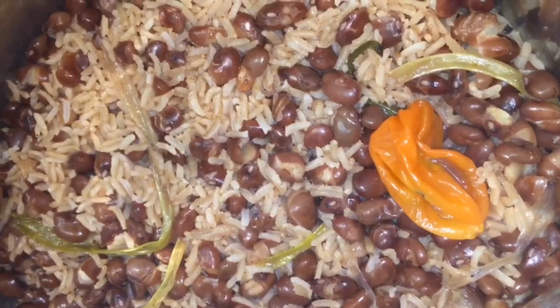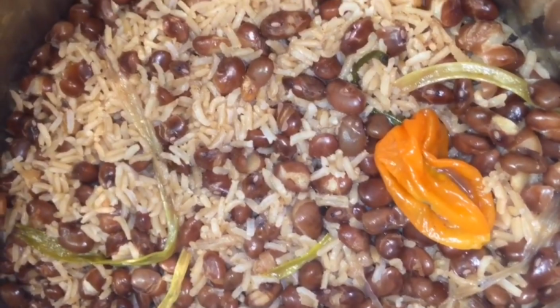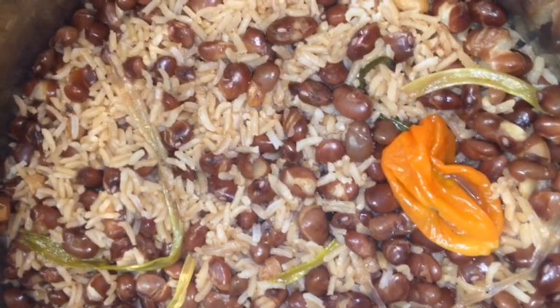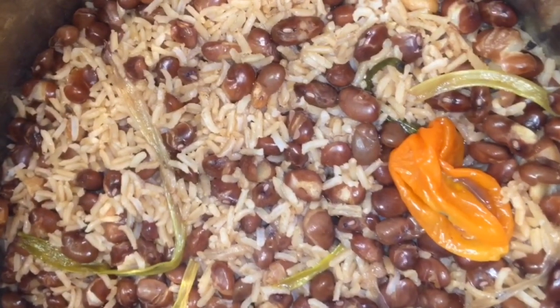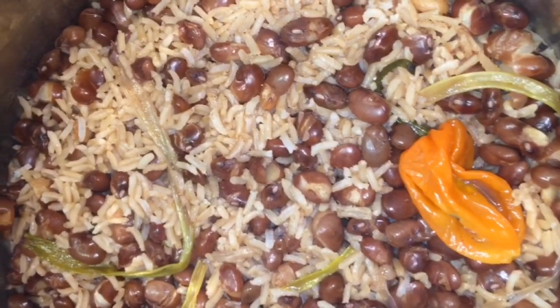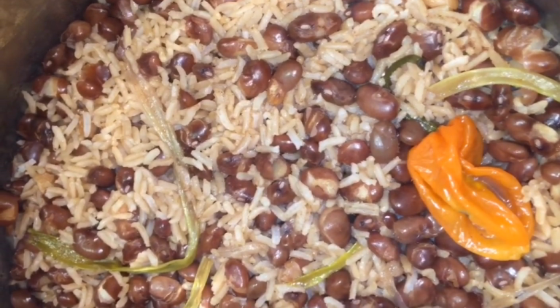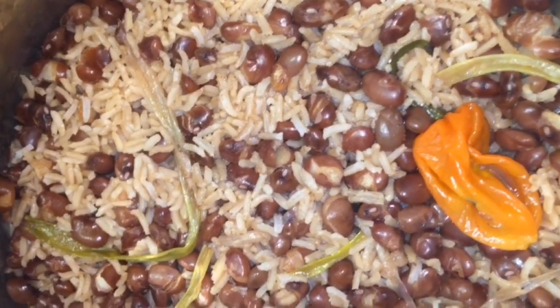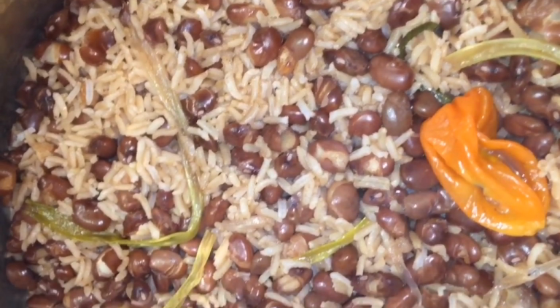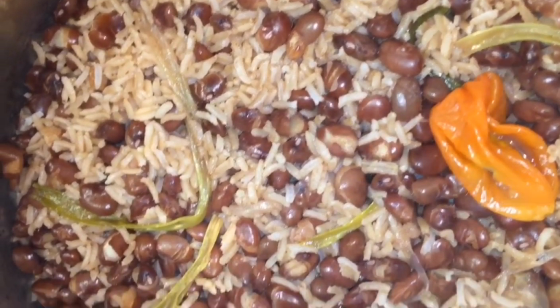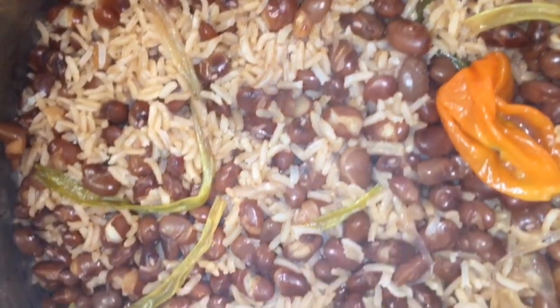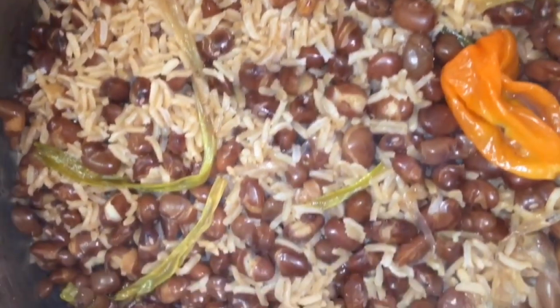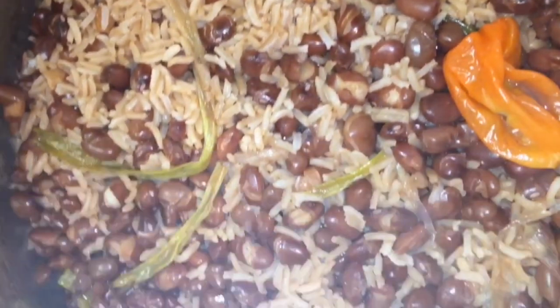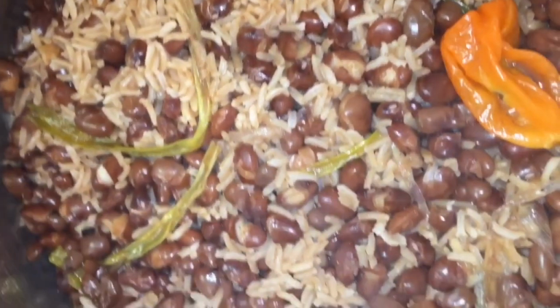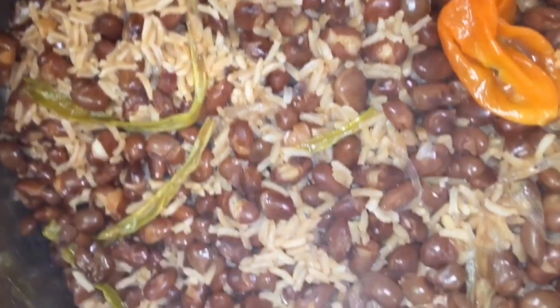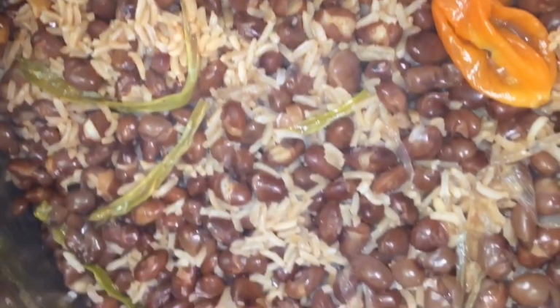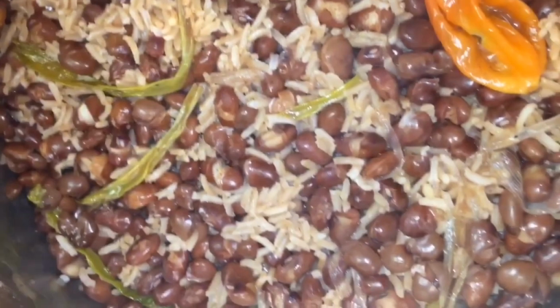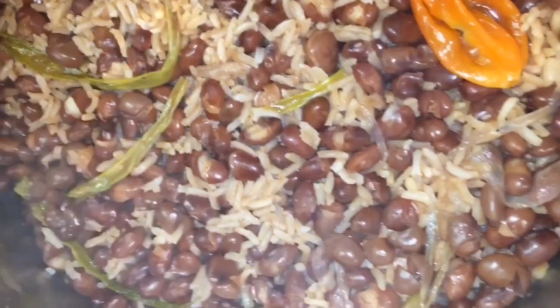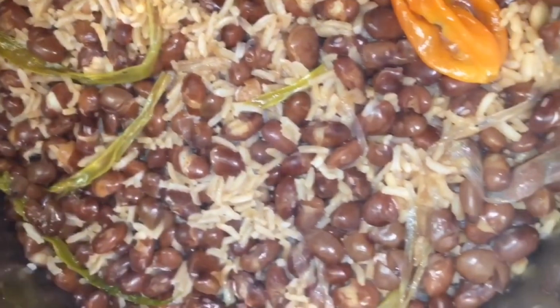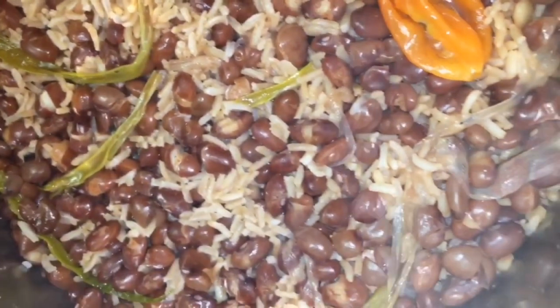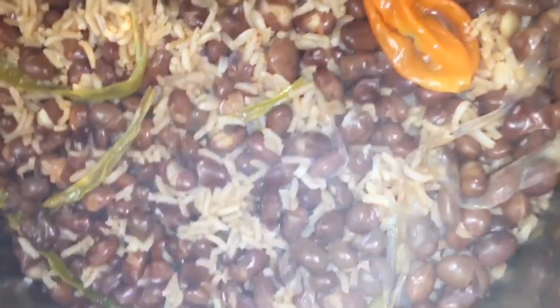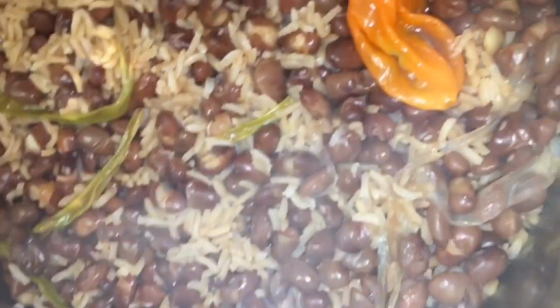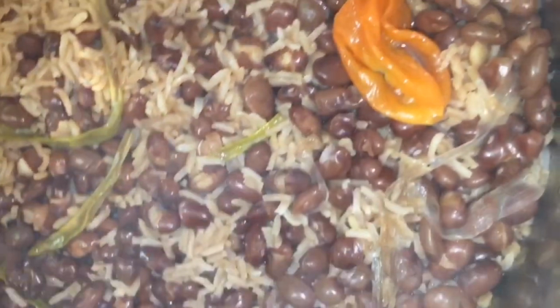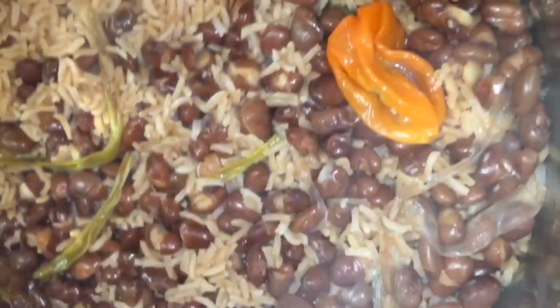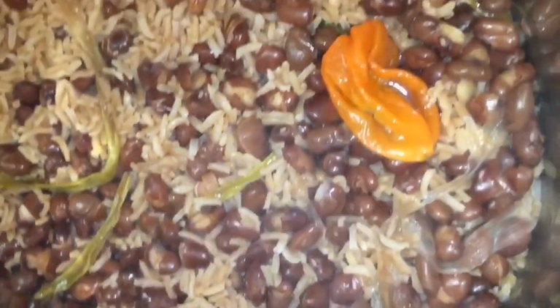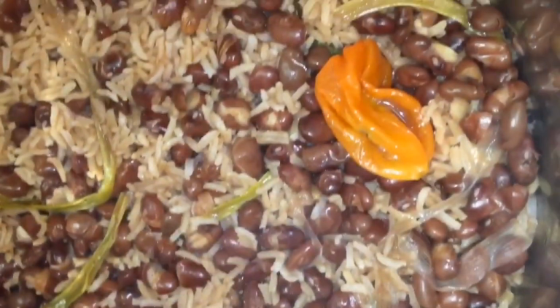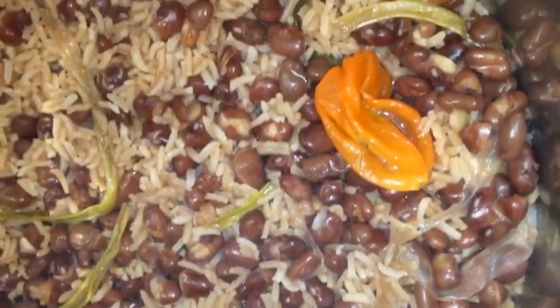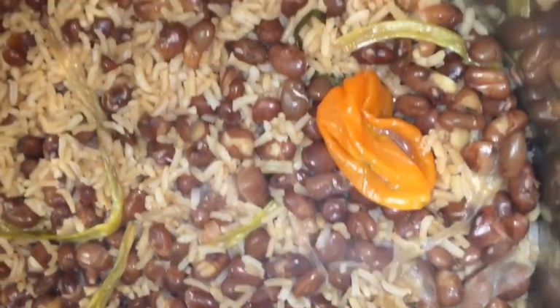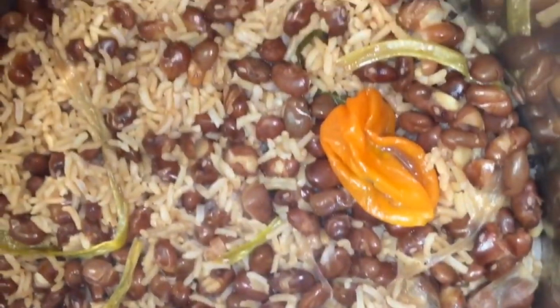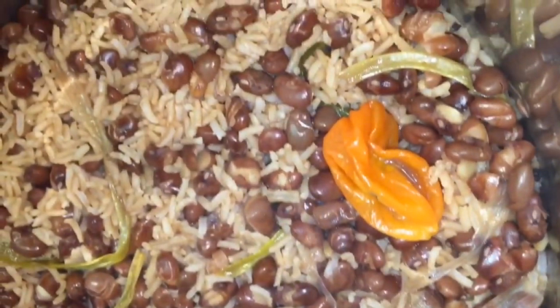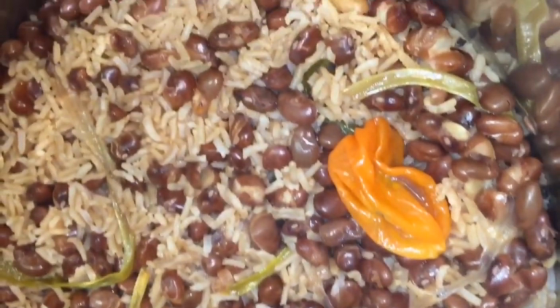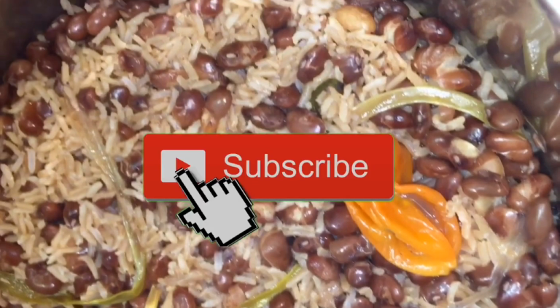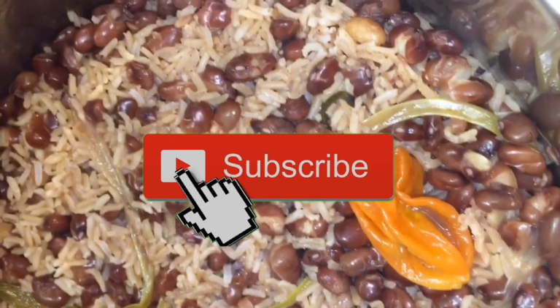Welcome back to my kitchen. Today I'll be making rice and peas. If you want to learn how to make rice and peas, stay tuned and don't forget to subscribe.